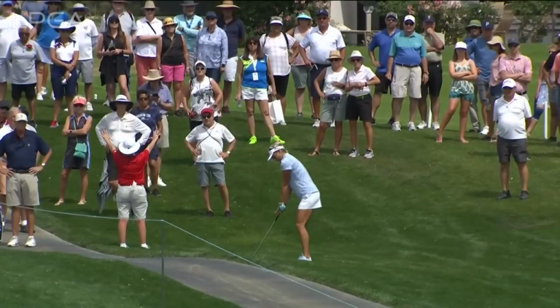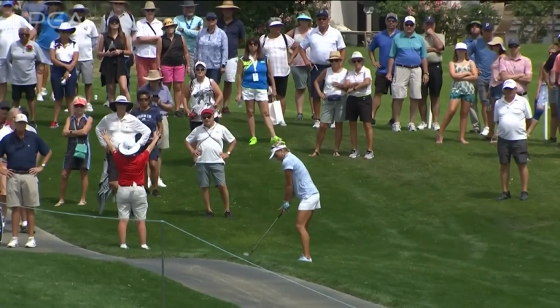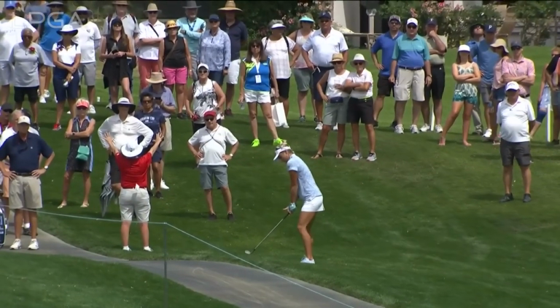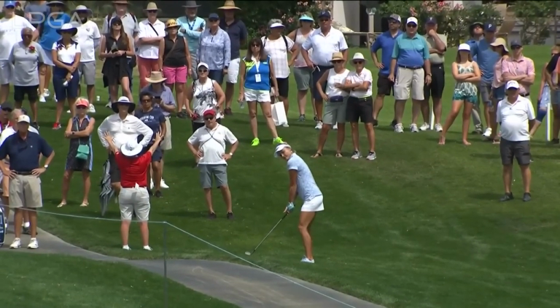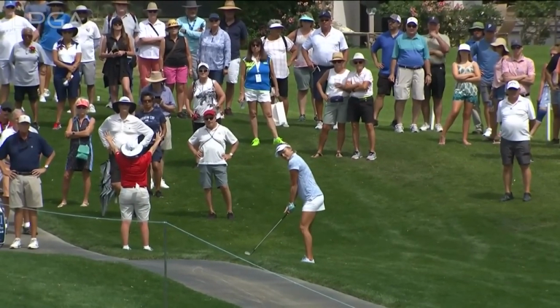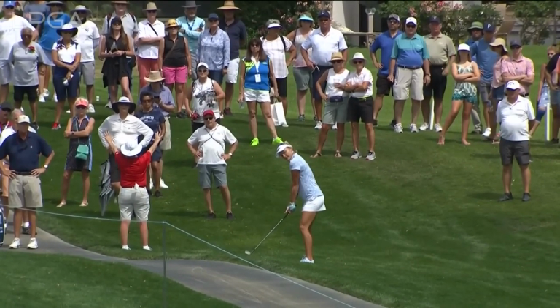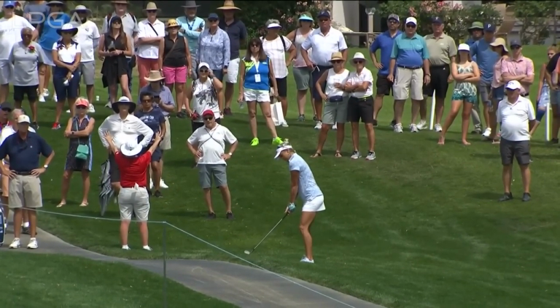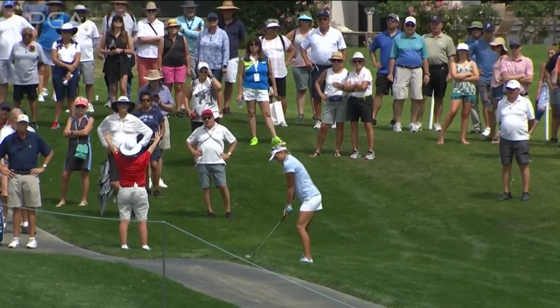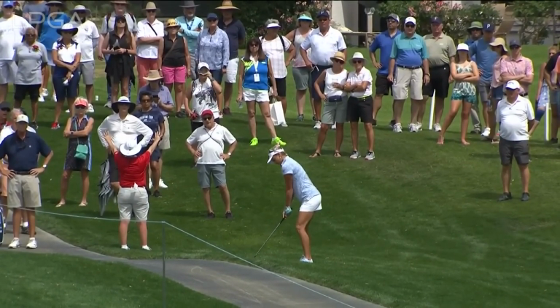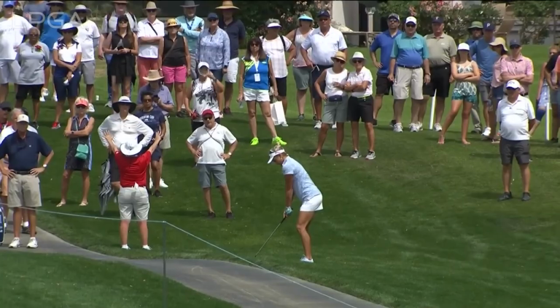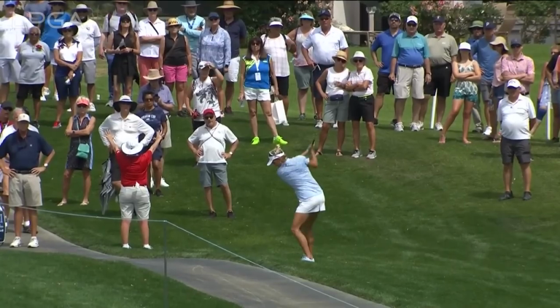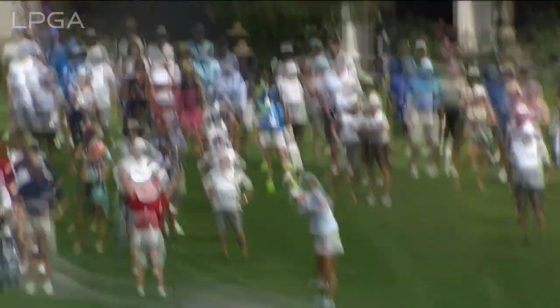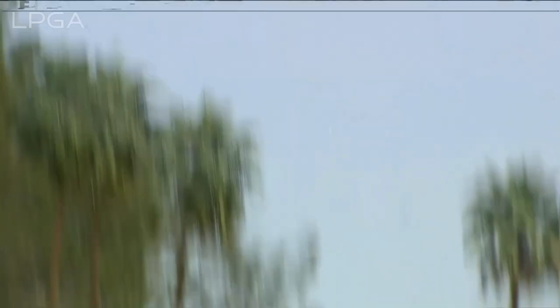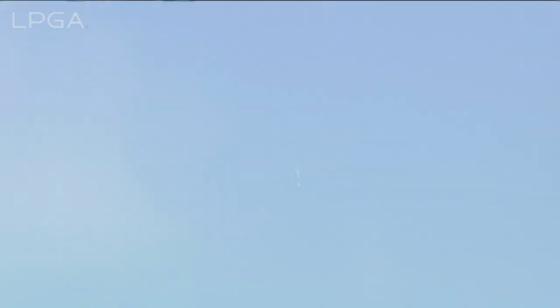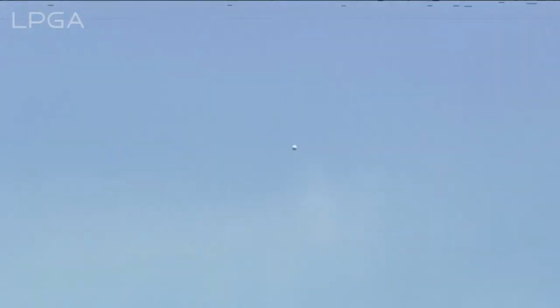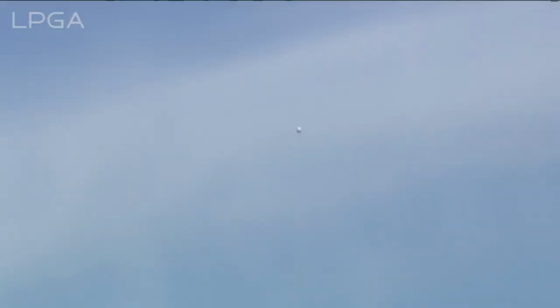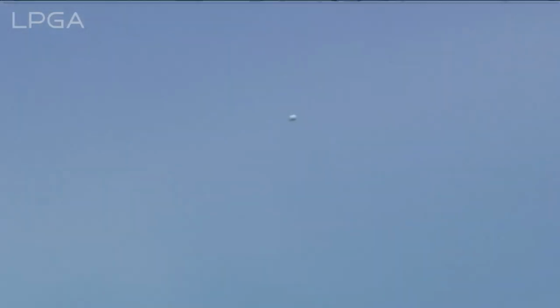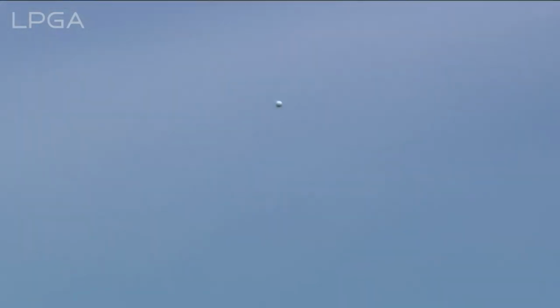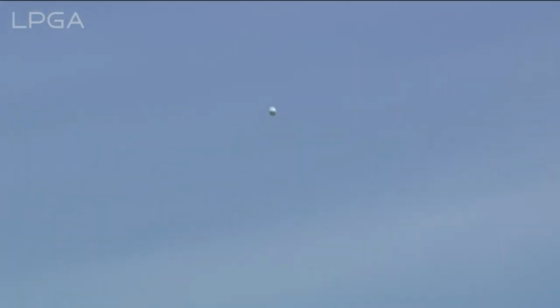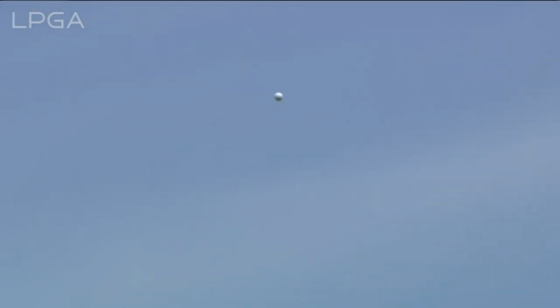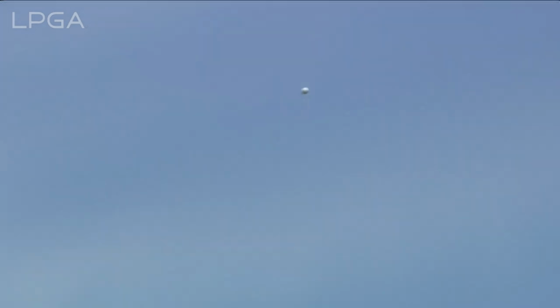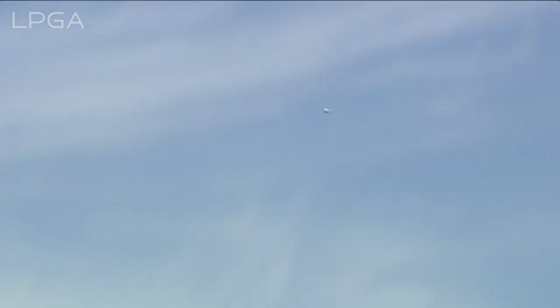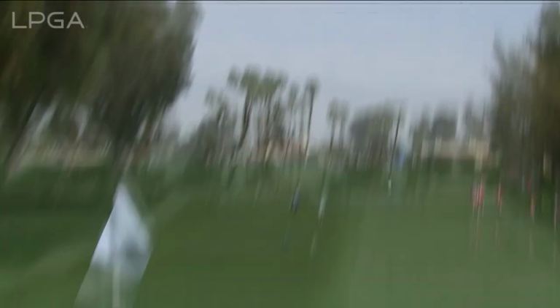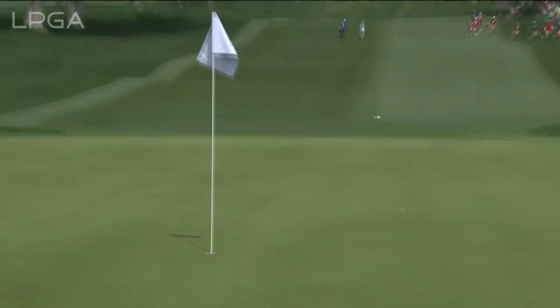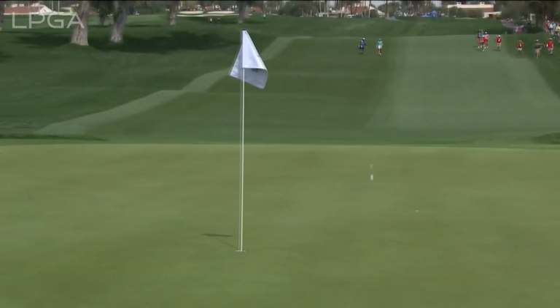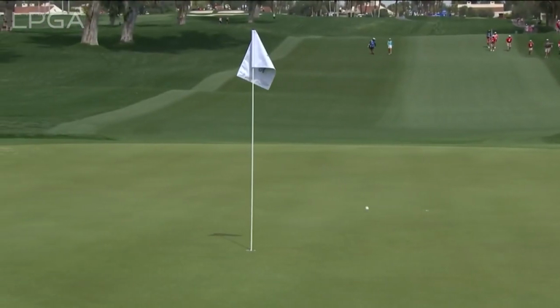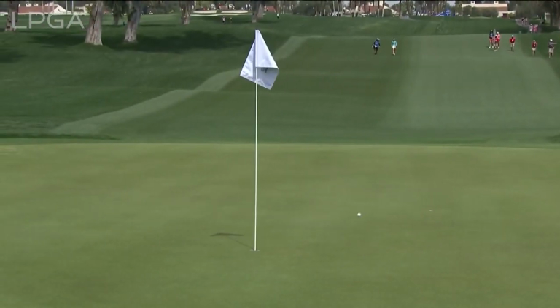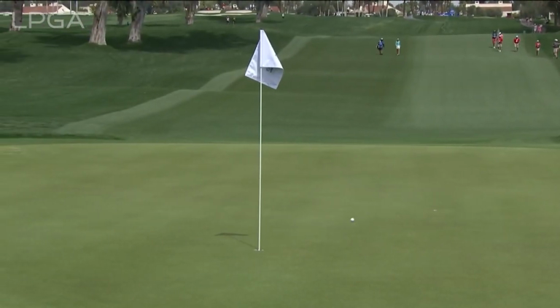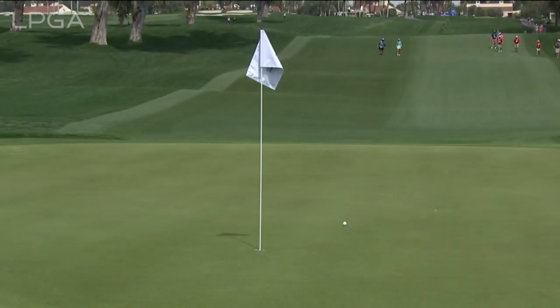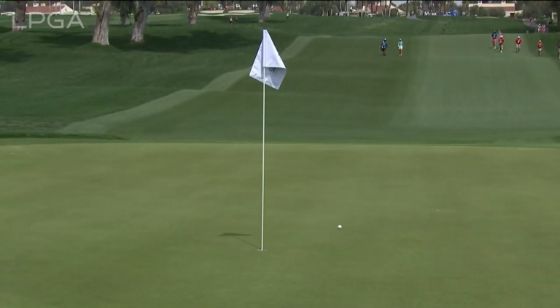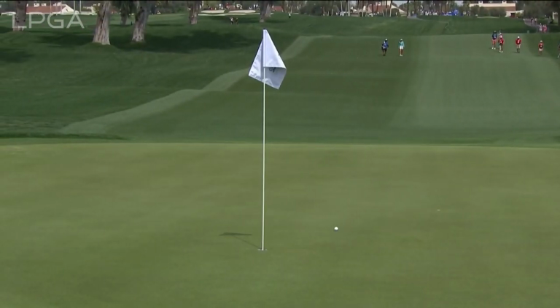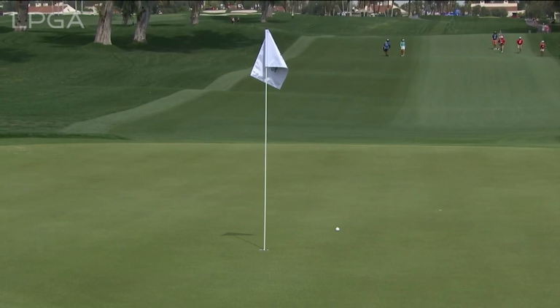Missing the path on the left is dangerous — it's out of bounds over there. Coming out of the rough is not ideal here, very juicy this week. And that is a really nice approach from Lexi.